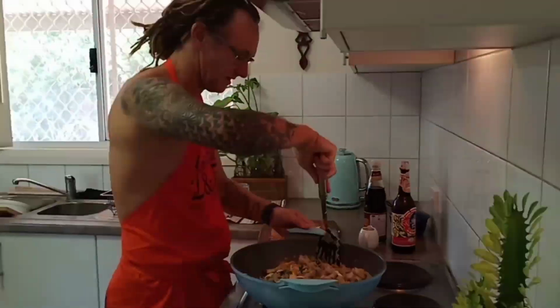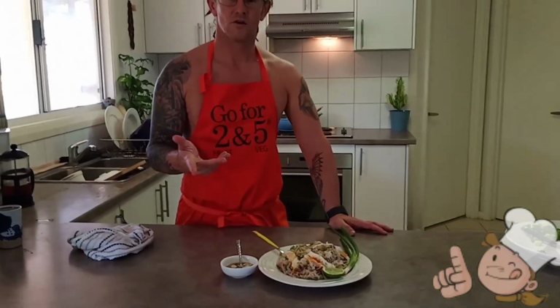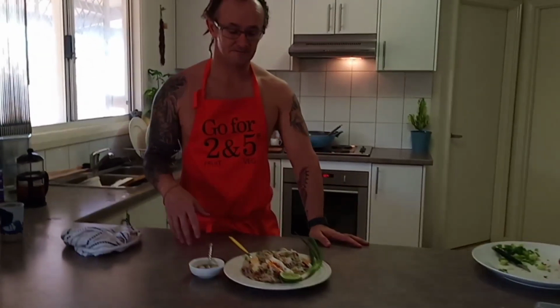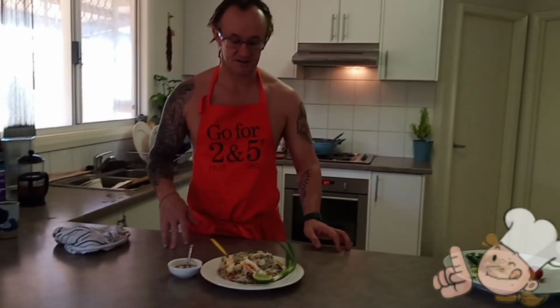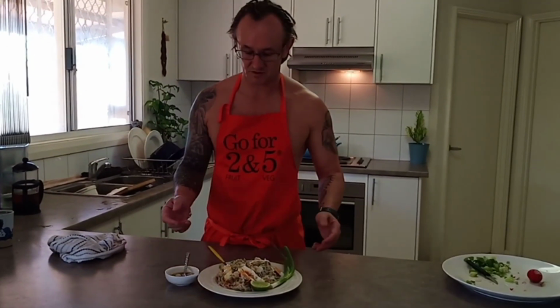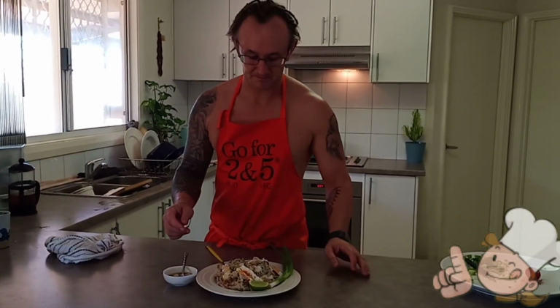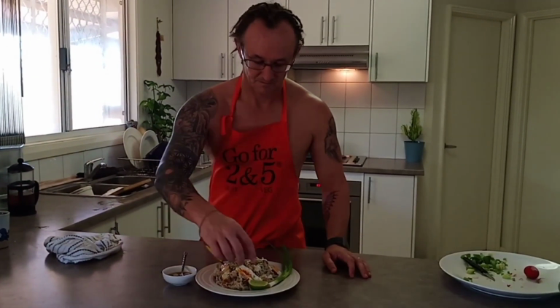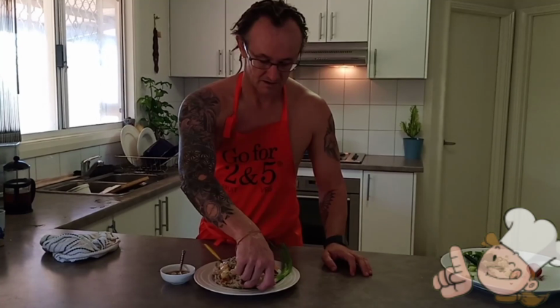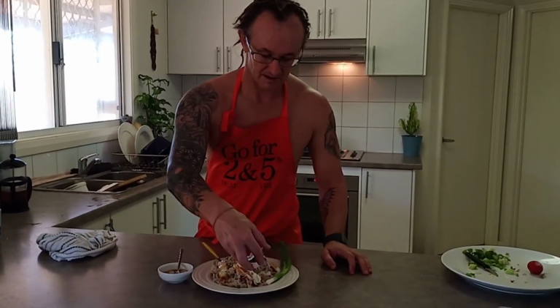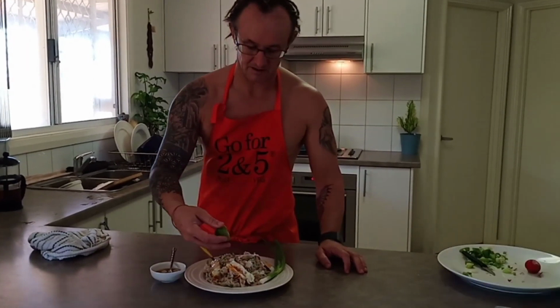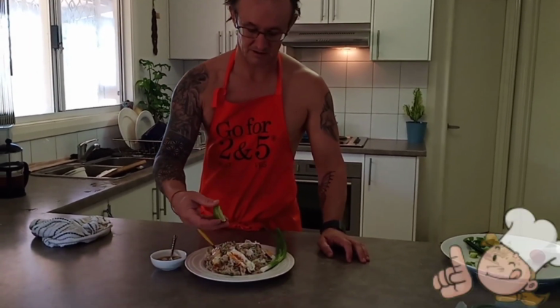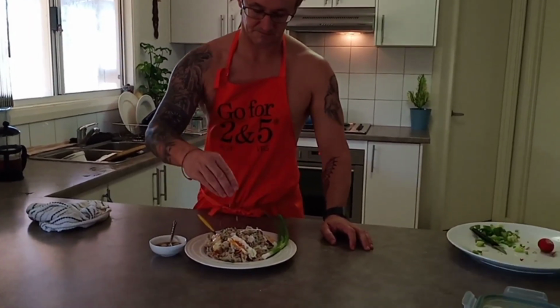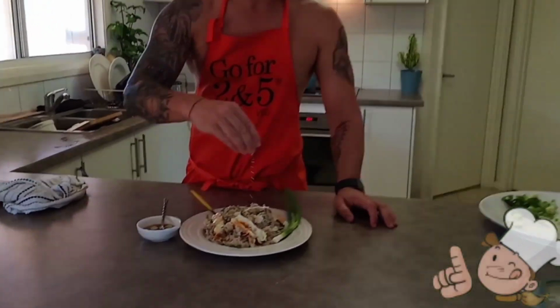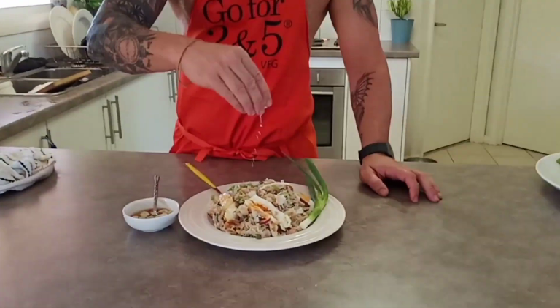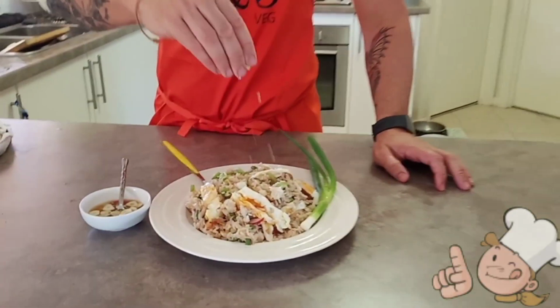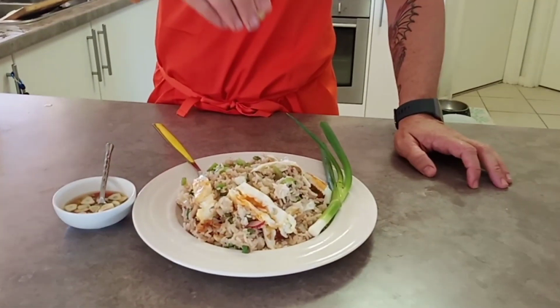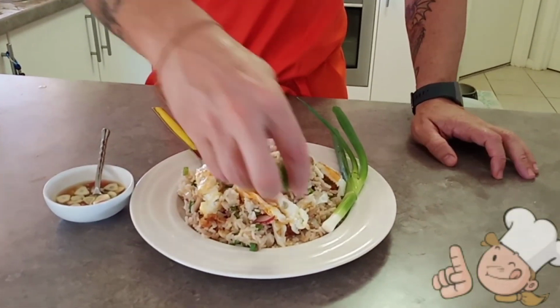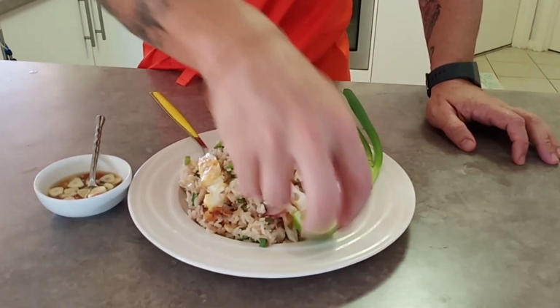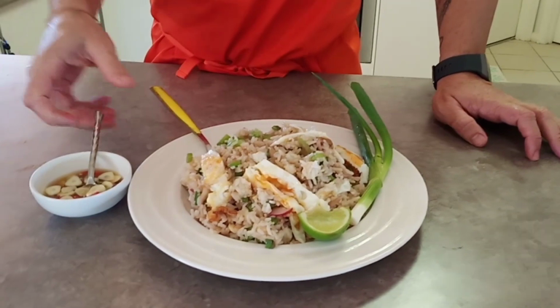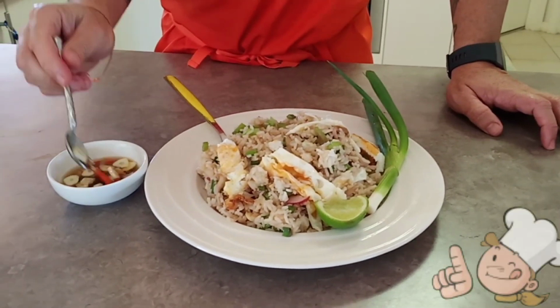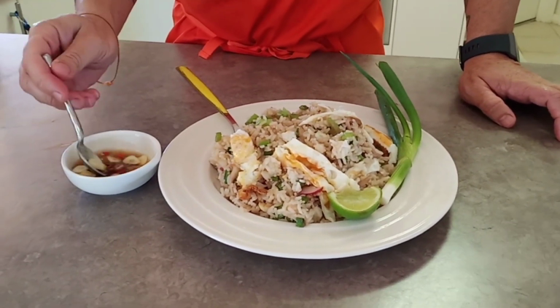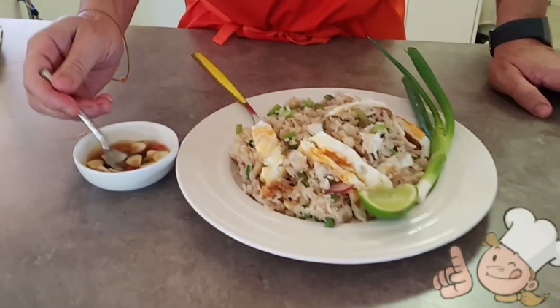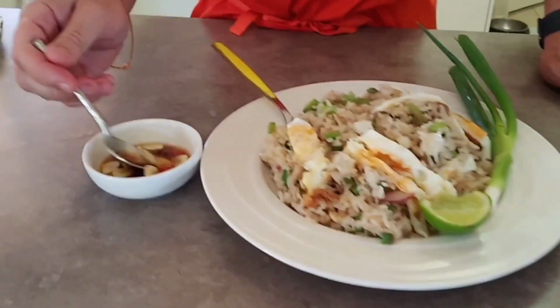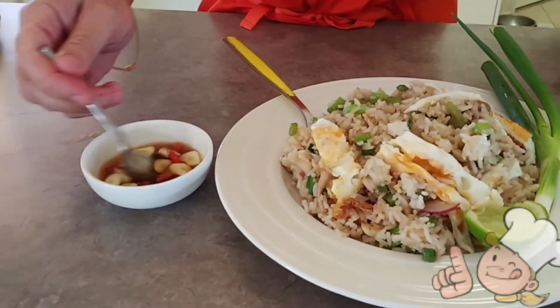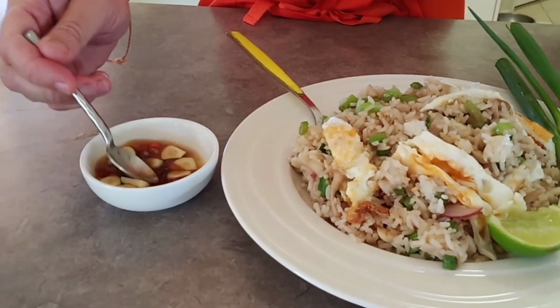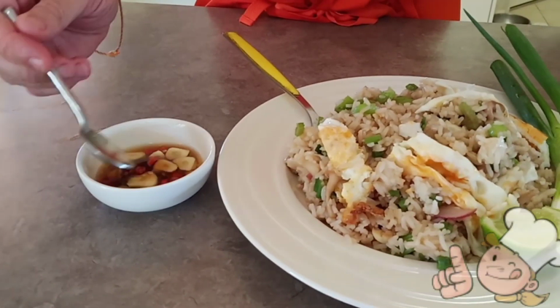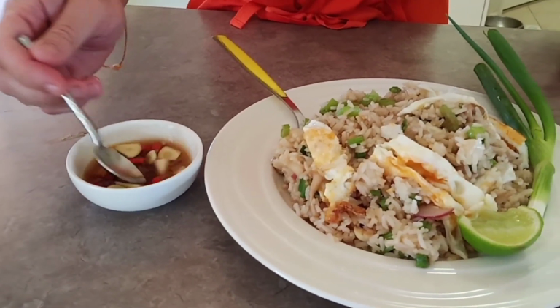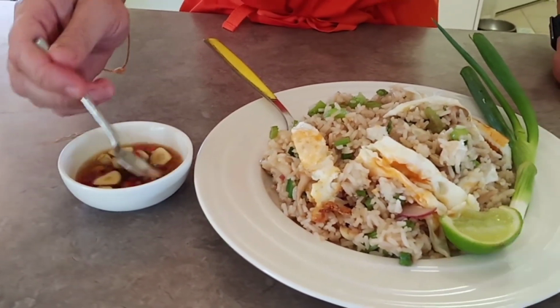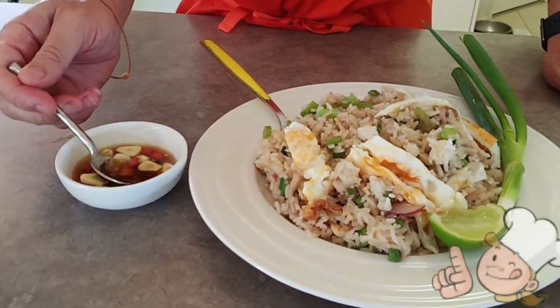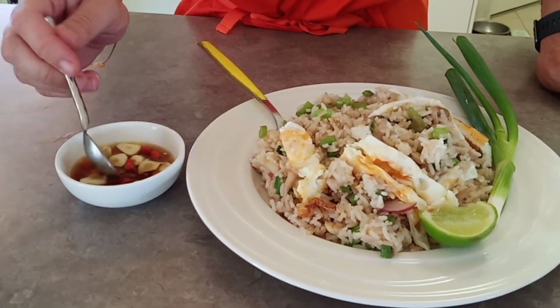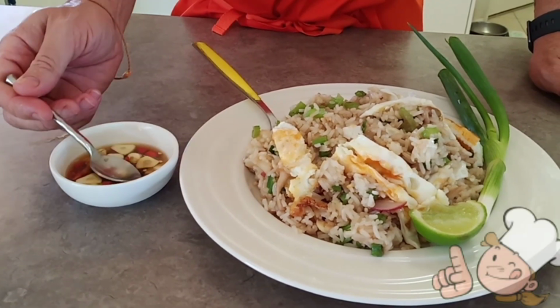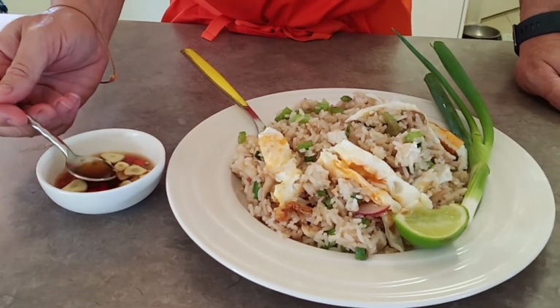All done. Easy. A little bit of lemon on that if you like — lemon is optional. Dress it with some pricknampla, which has some lemon juice in it as well. Spicy chili.